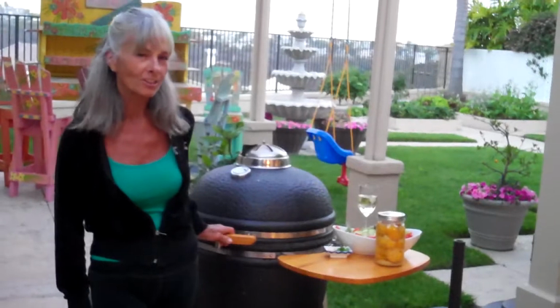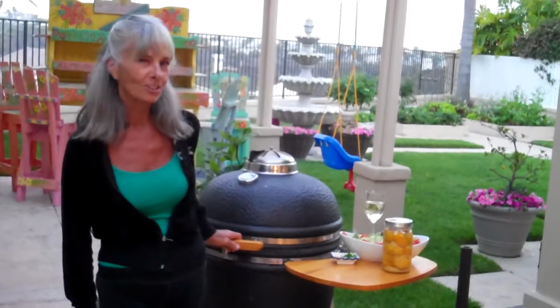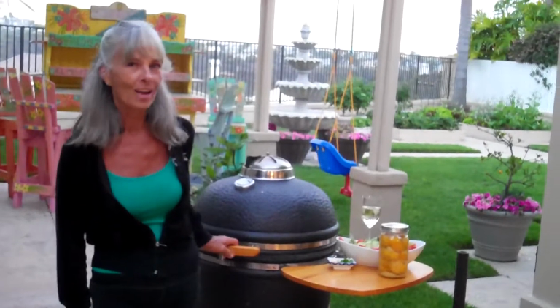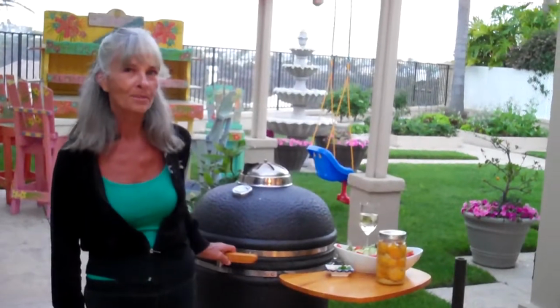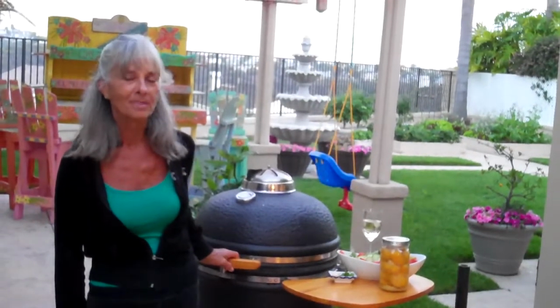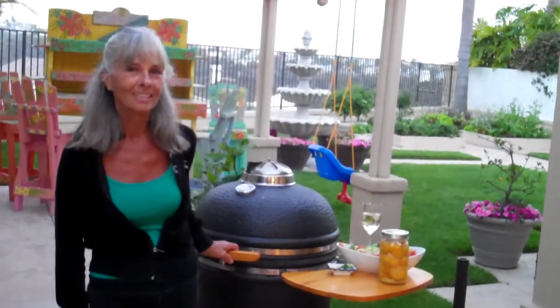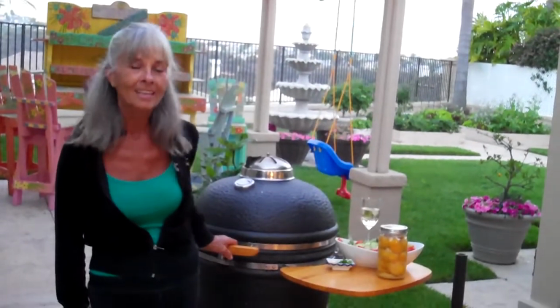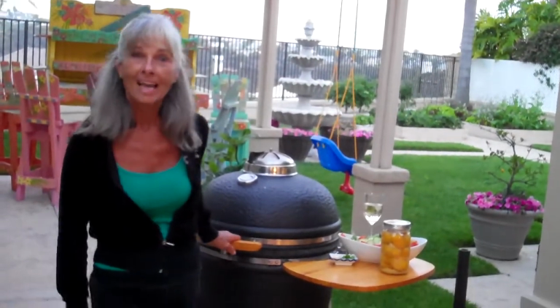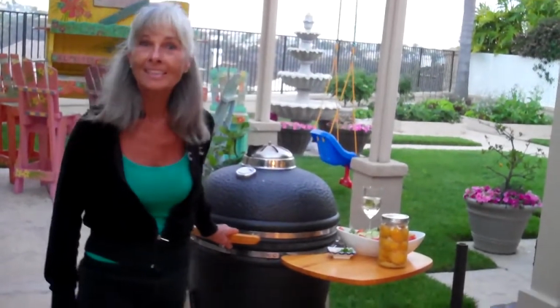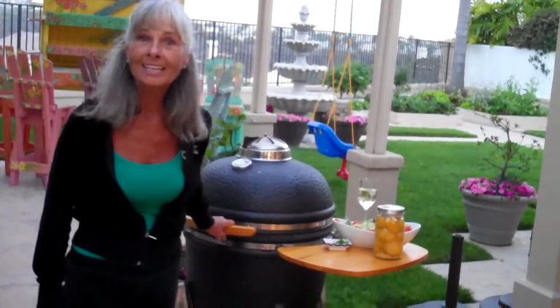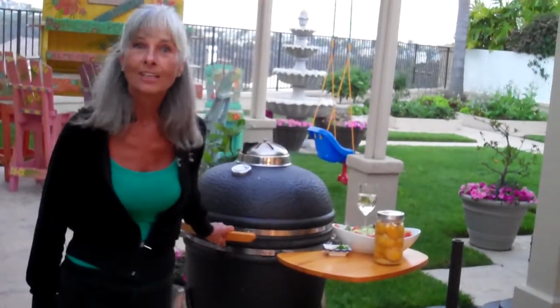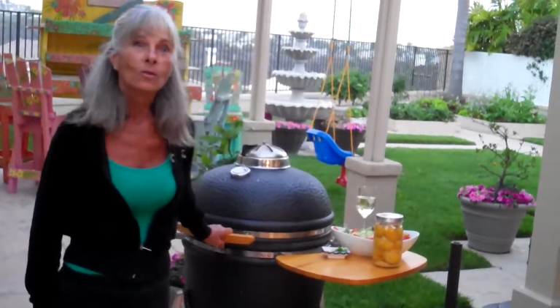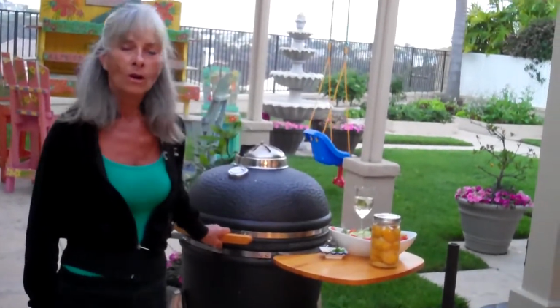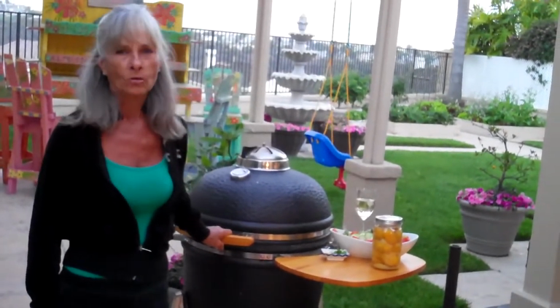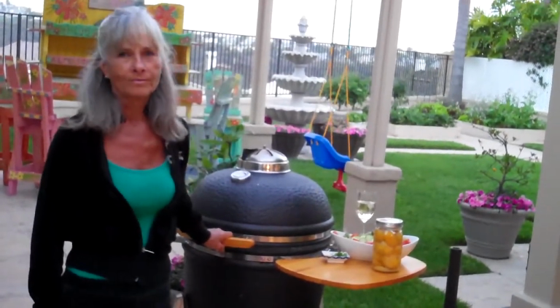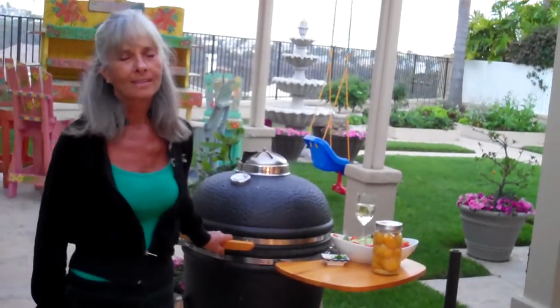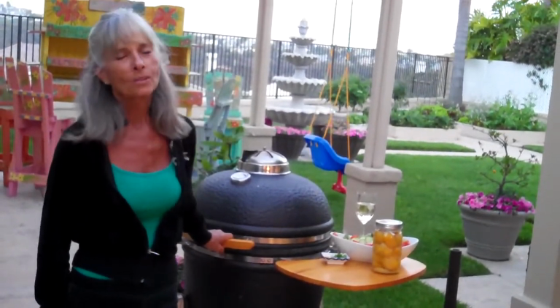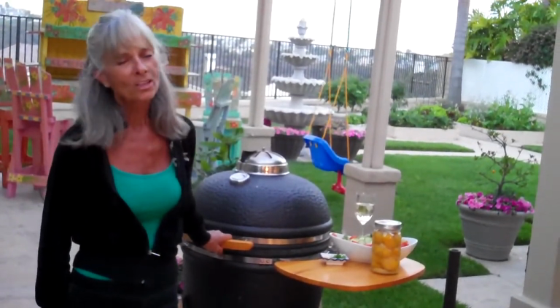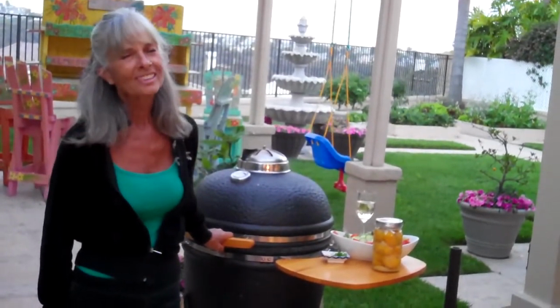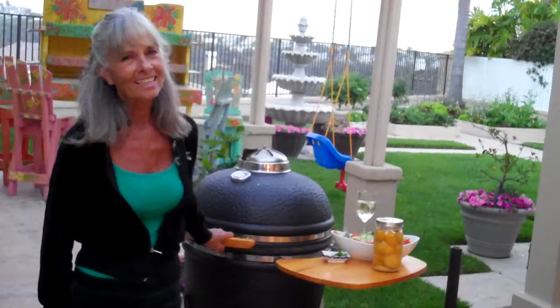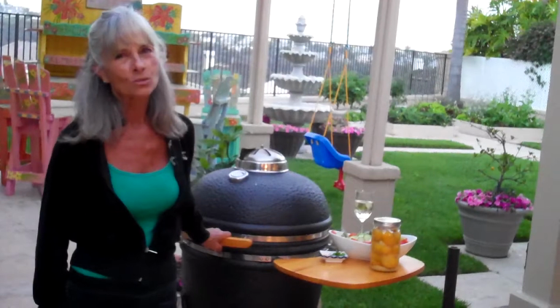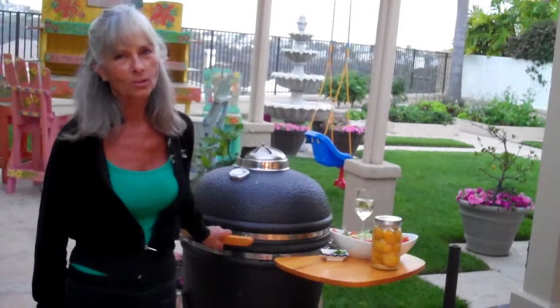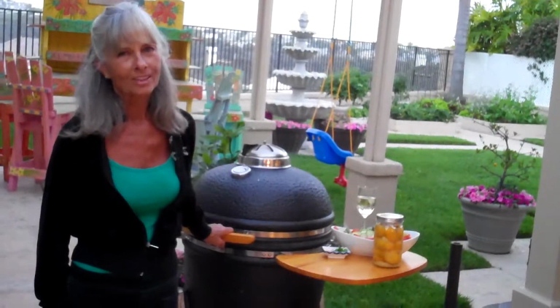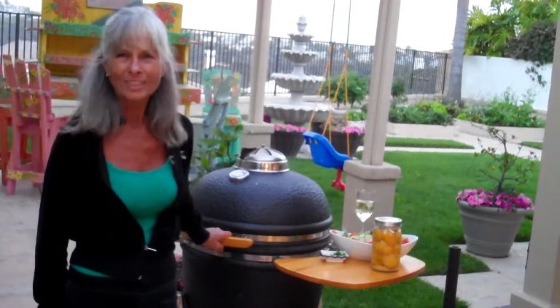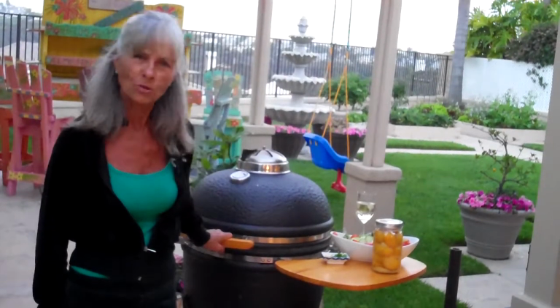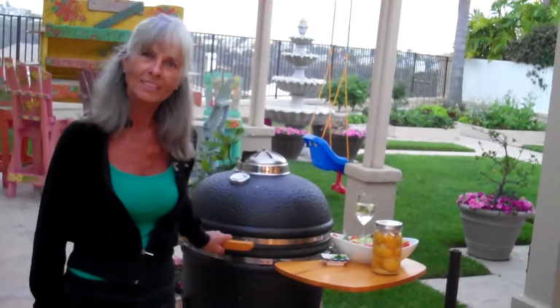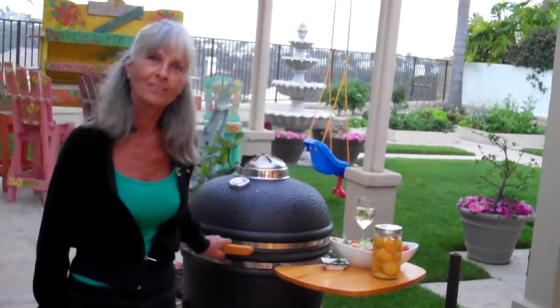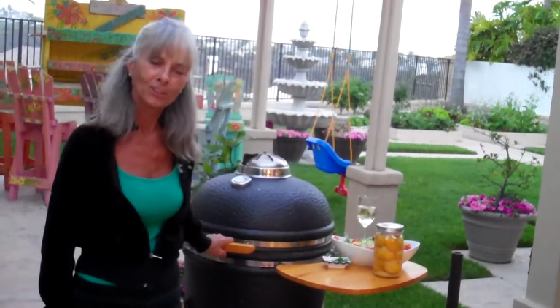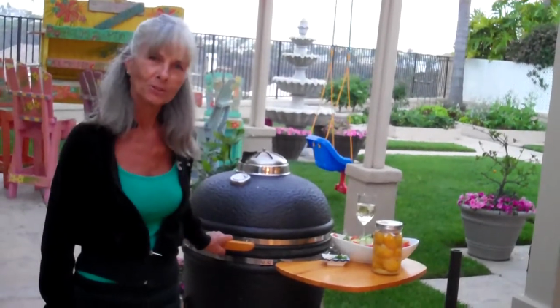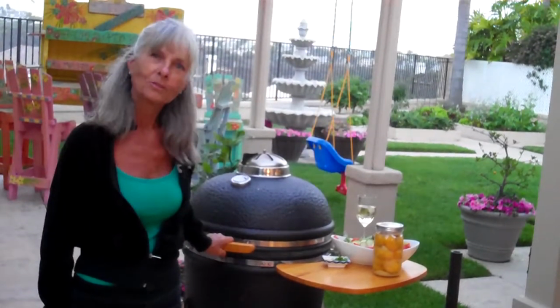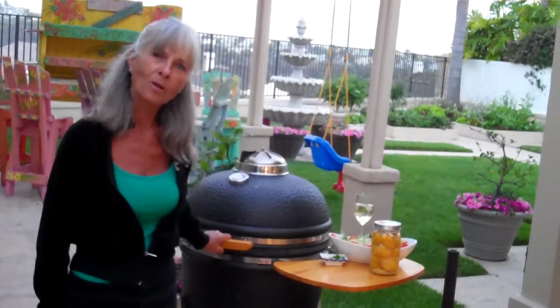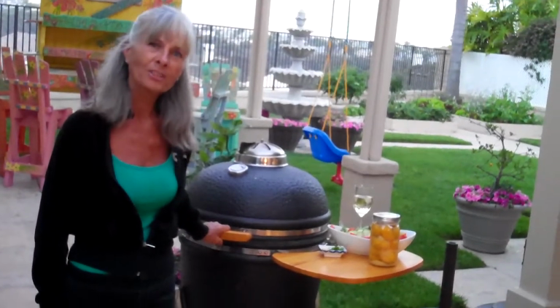We are so happy to be here. And tonight, the word of the day is roast. What does roast have to do with barbecue?